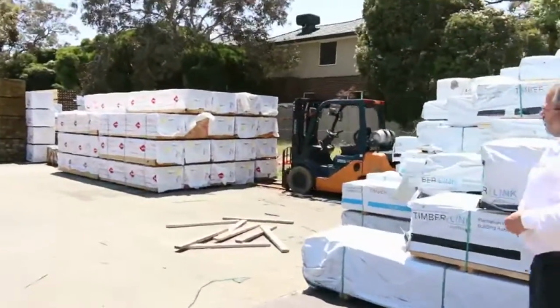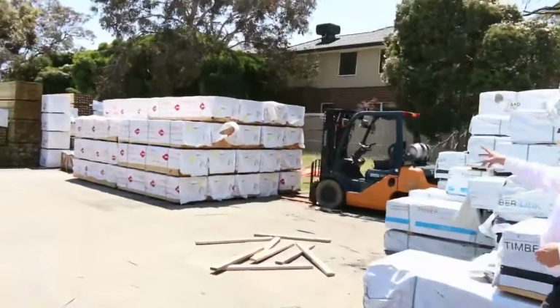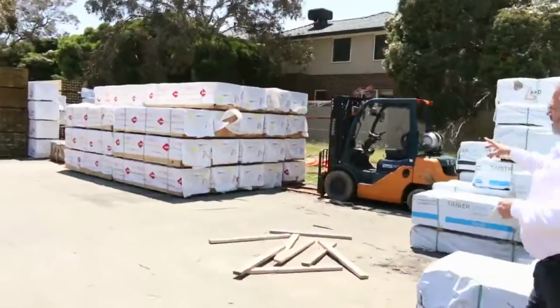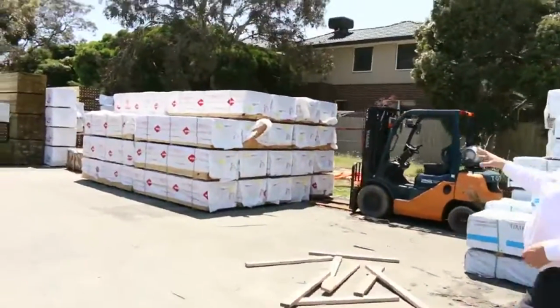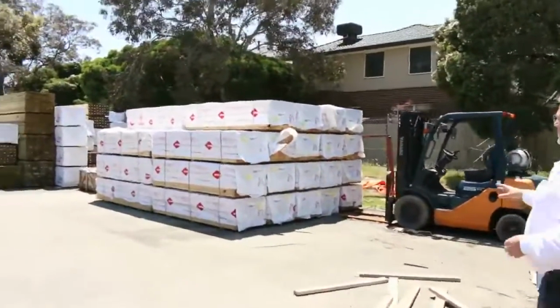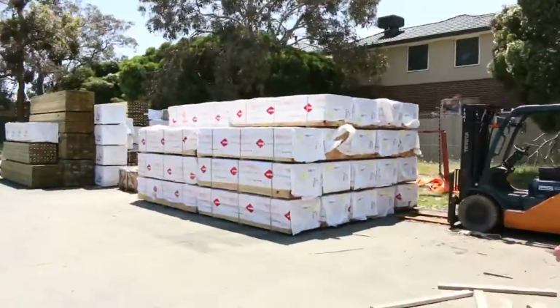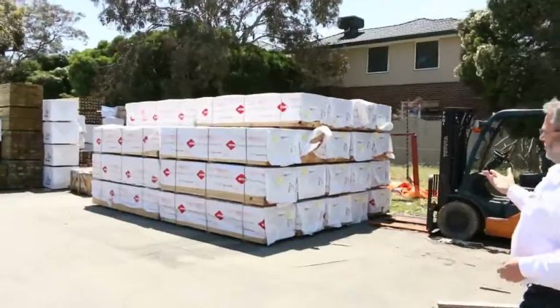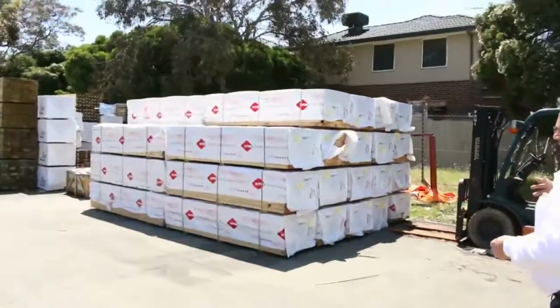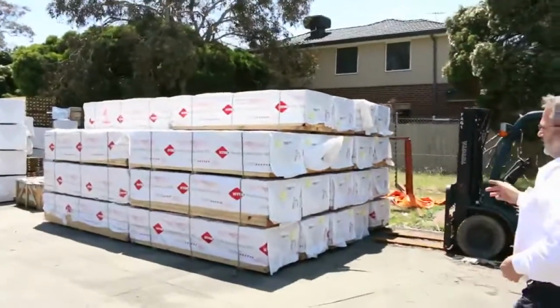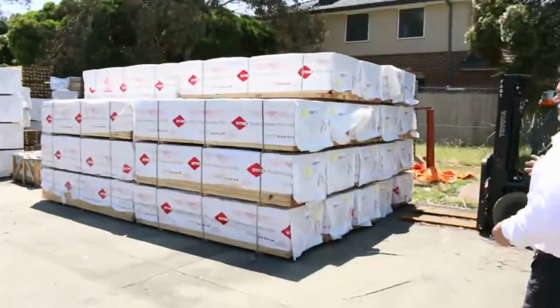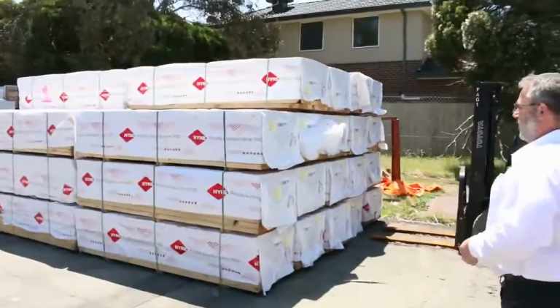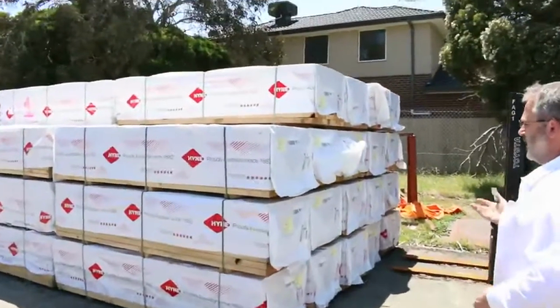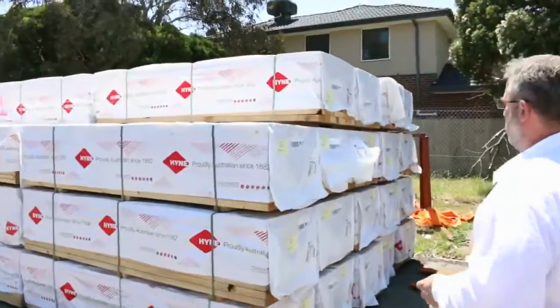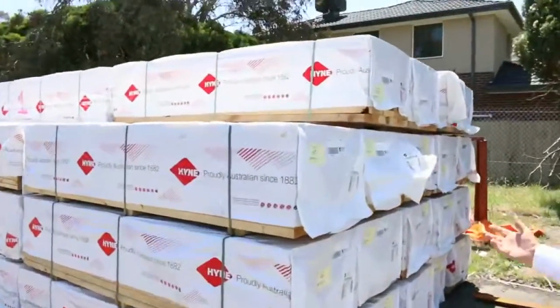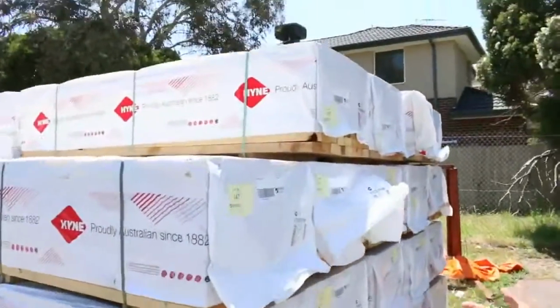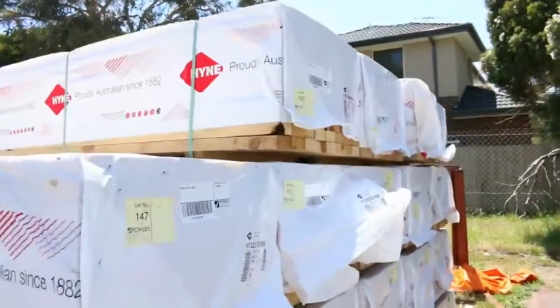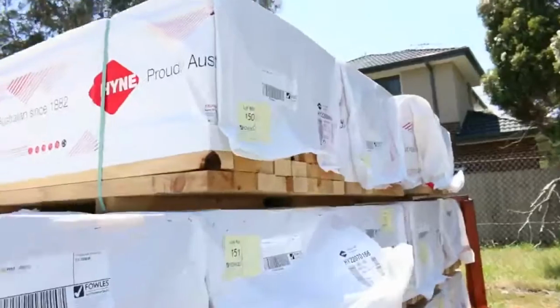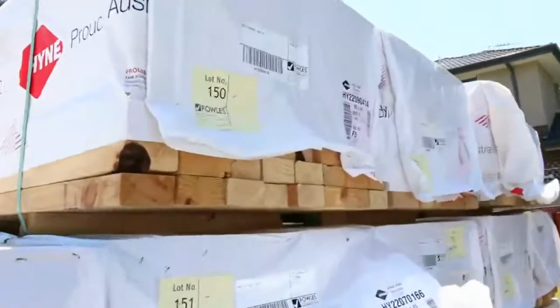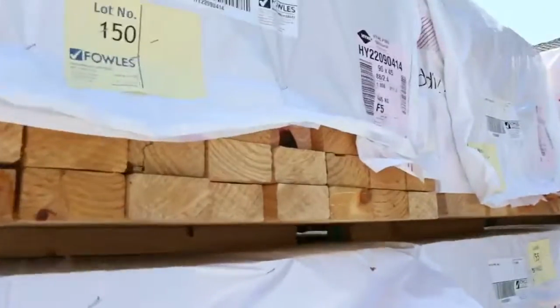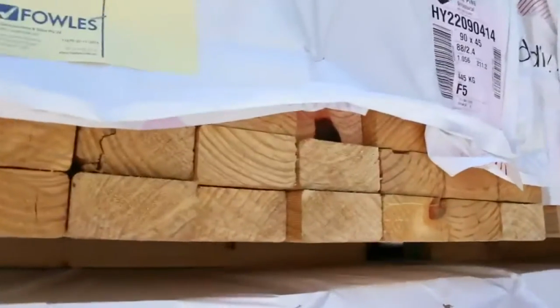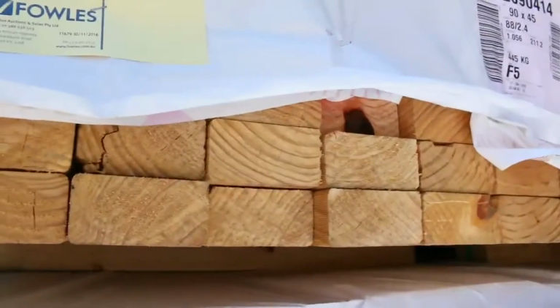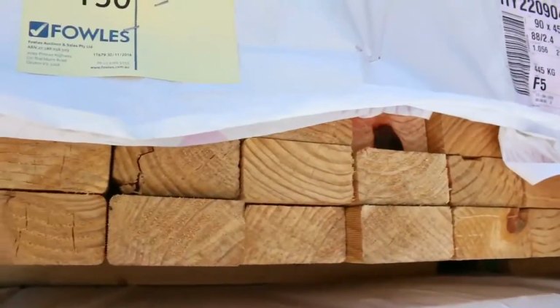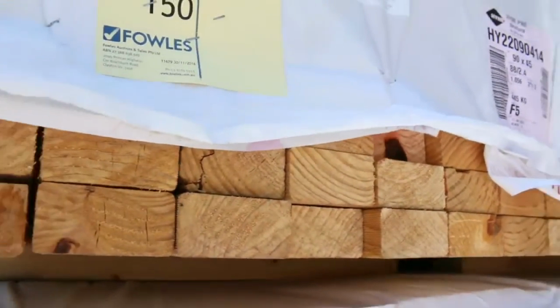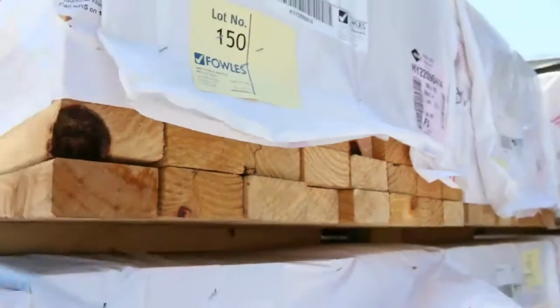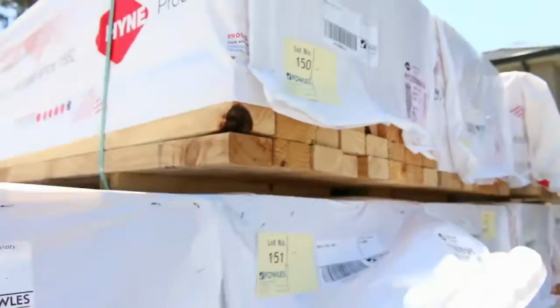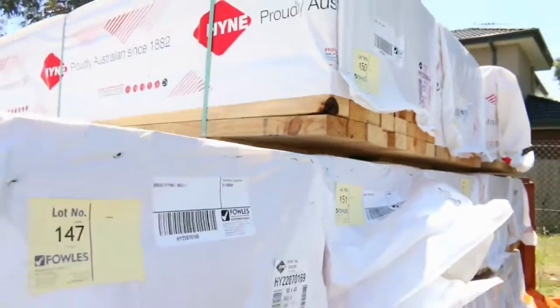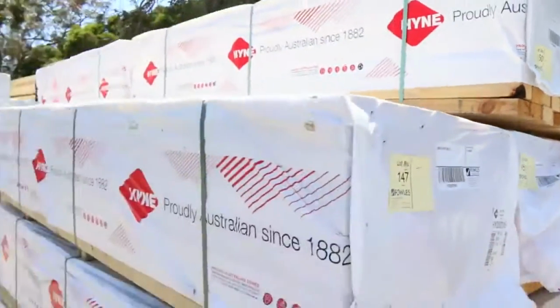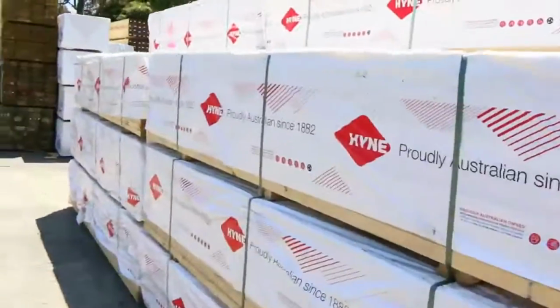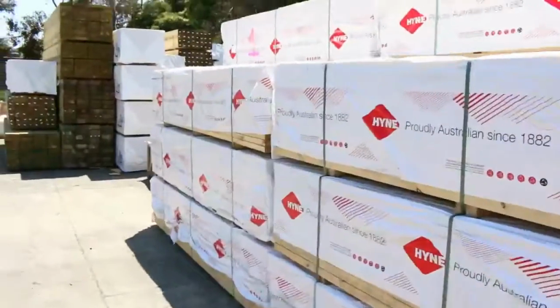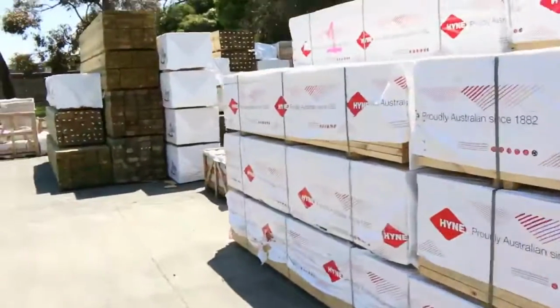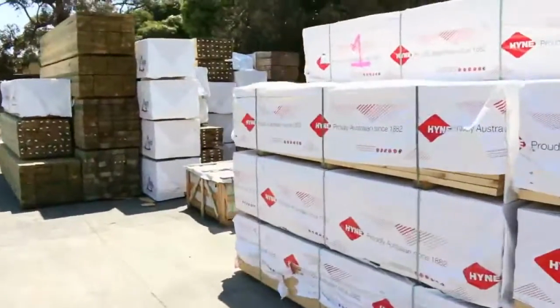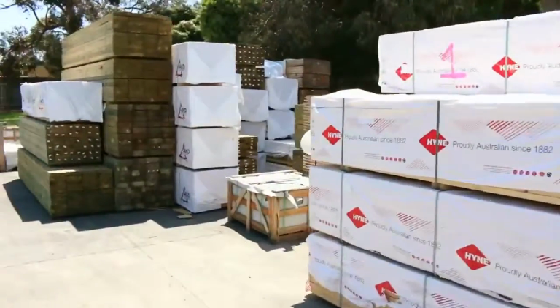Still got plenty of the hind studs left. Been flooding these in as well. These are an F5 stud, 90 by 45s, generally going for around that early $1 mark, $20s, $30s. So really good buying on those as well — still got a load of those.